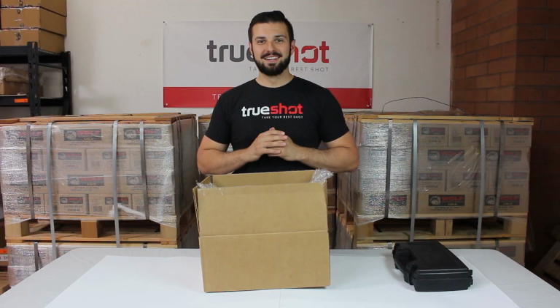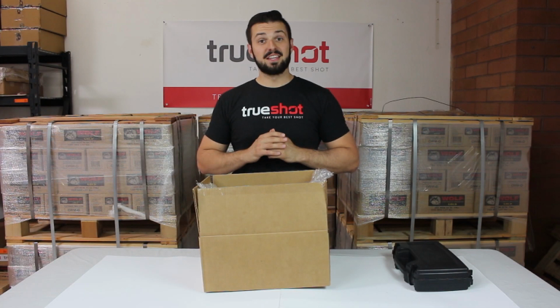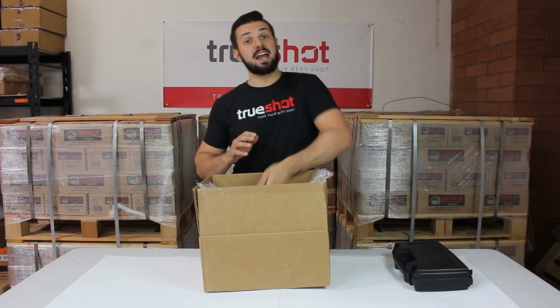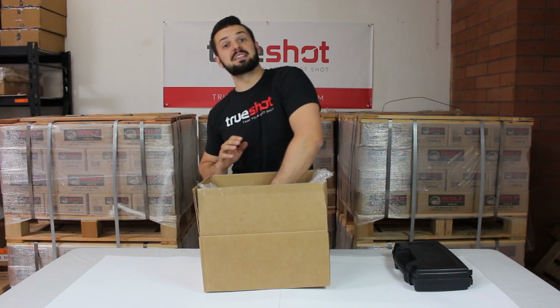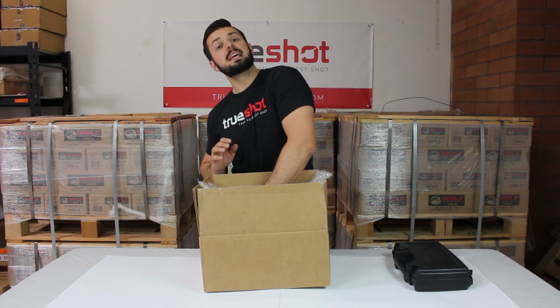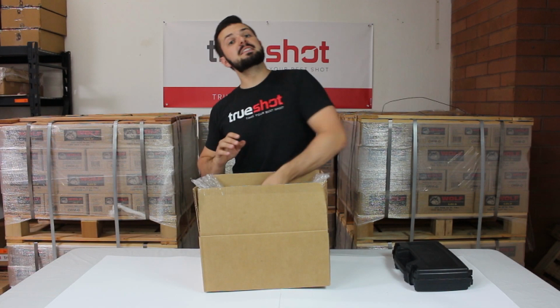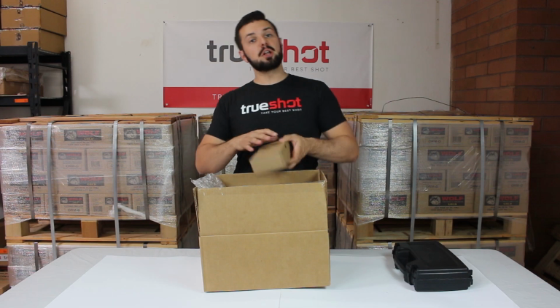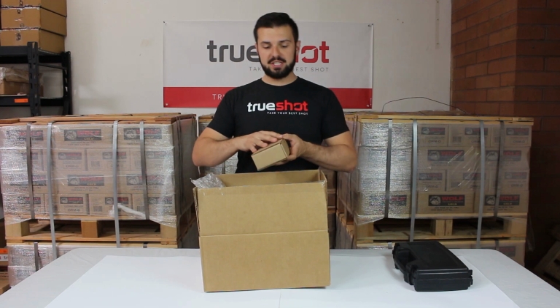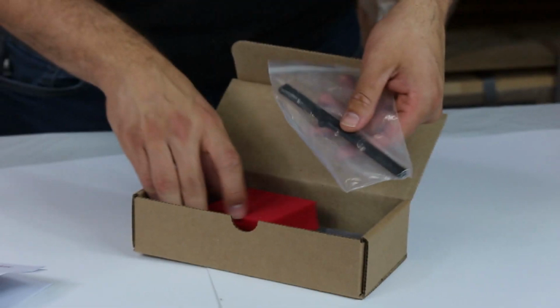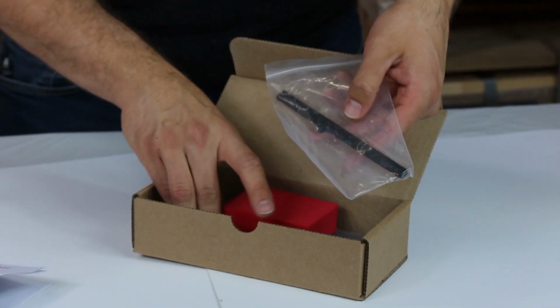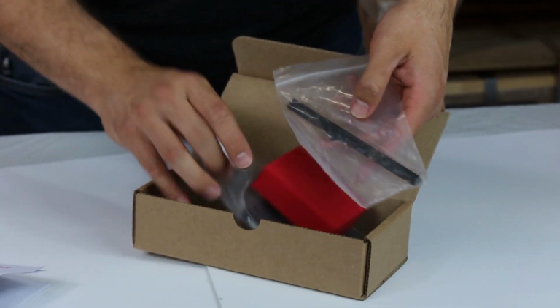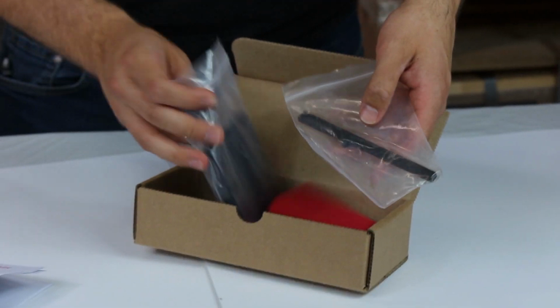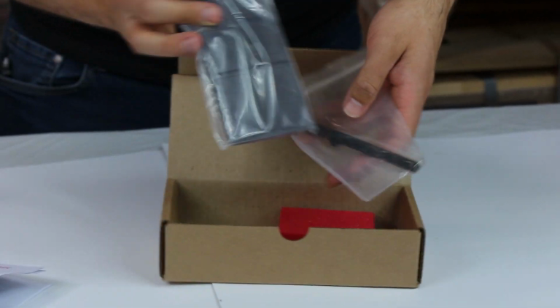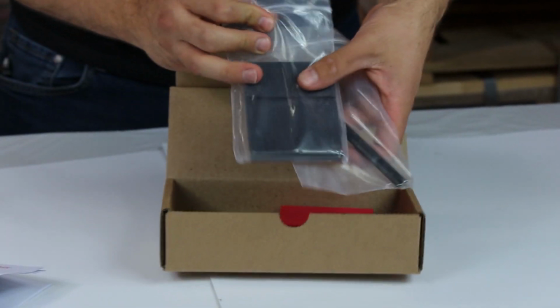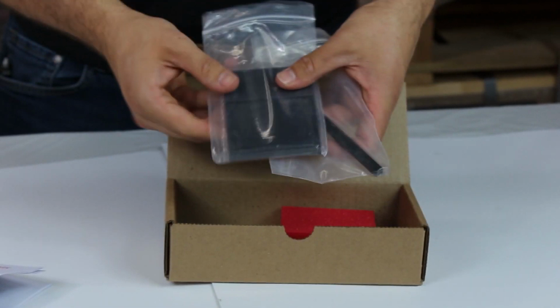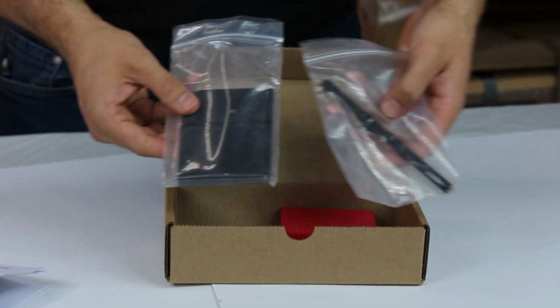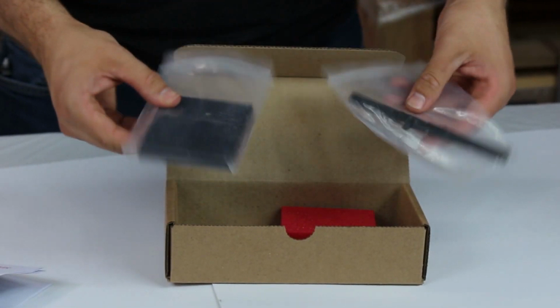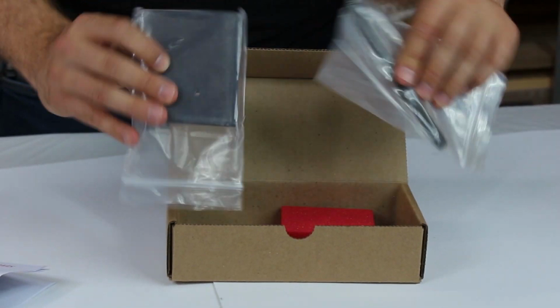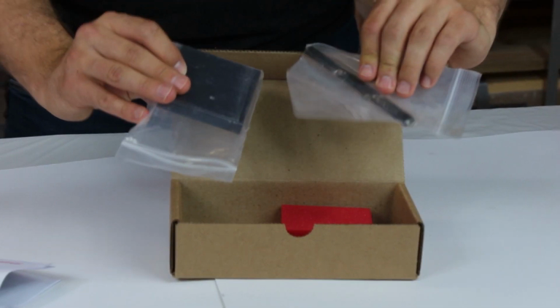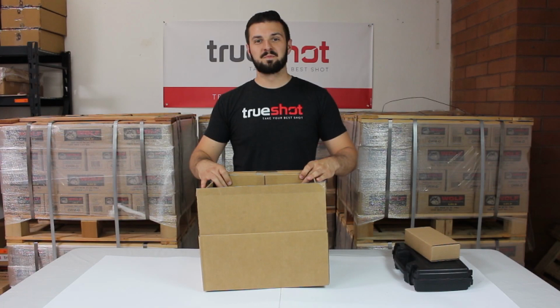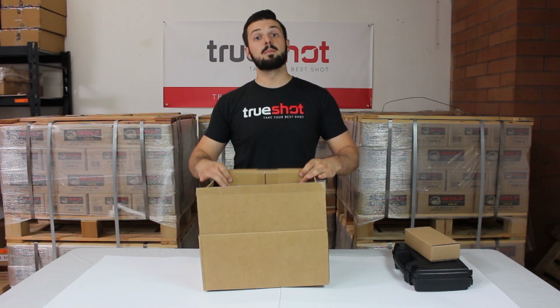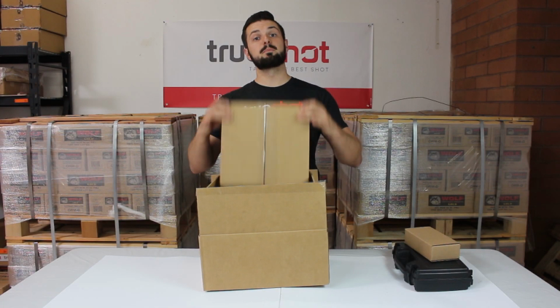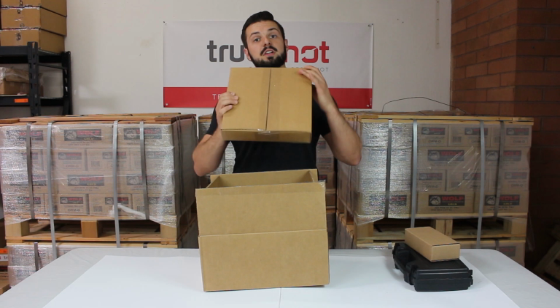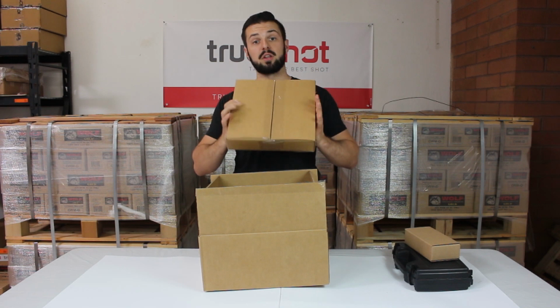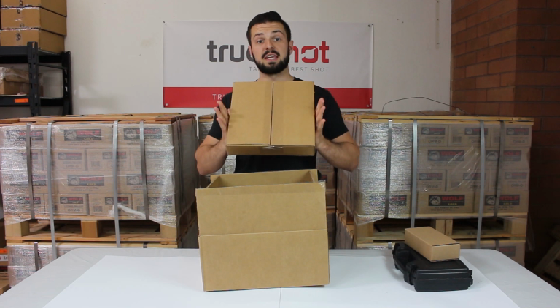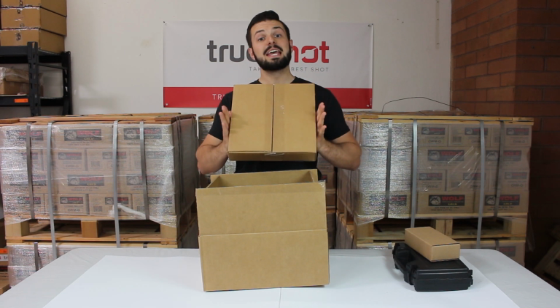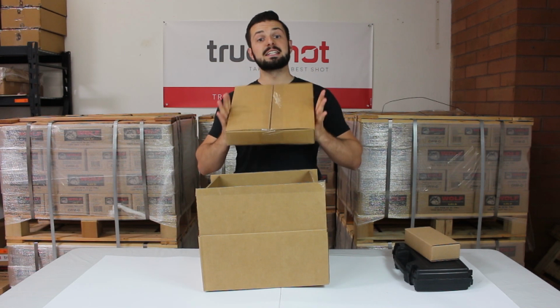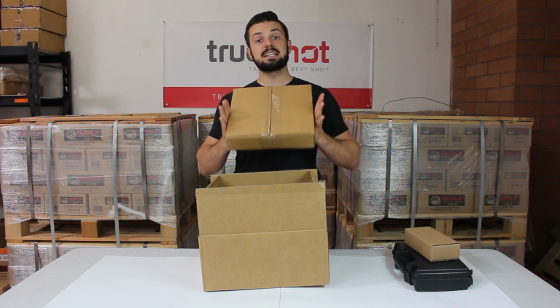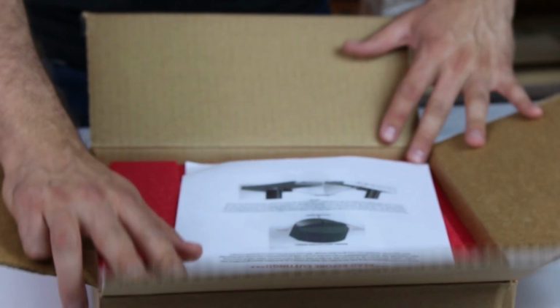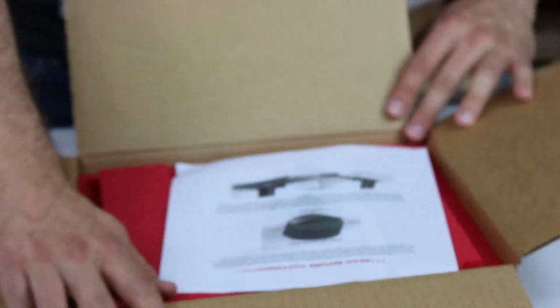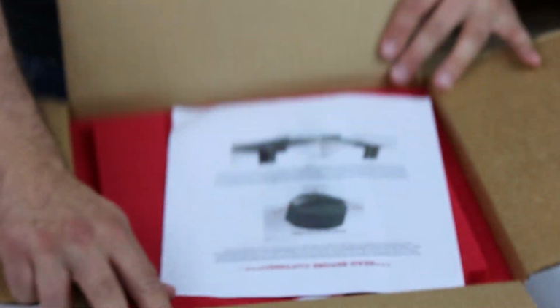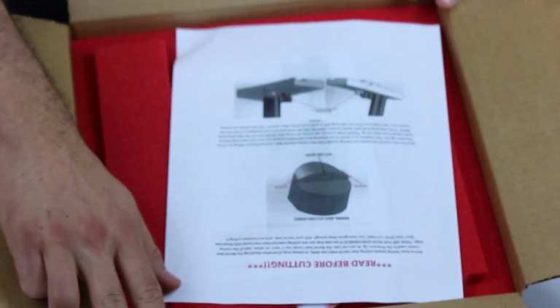The next item in this kit is the plunger staking tool. The most important component of this kit is the 1911 Phantom Jig.